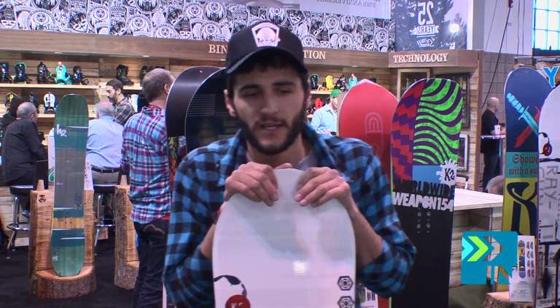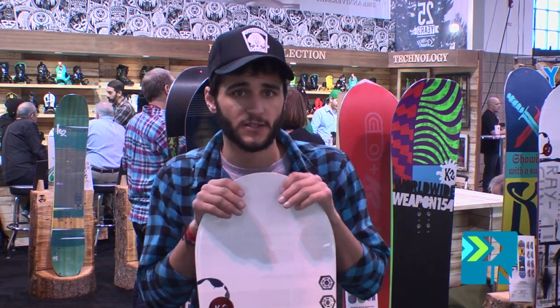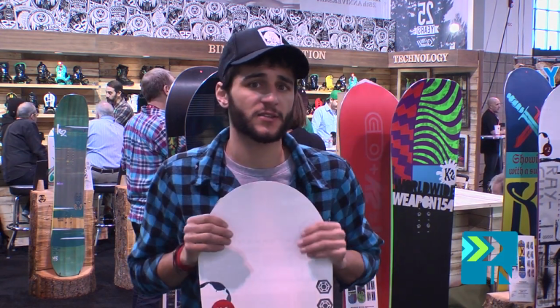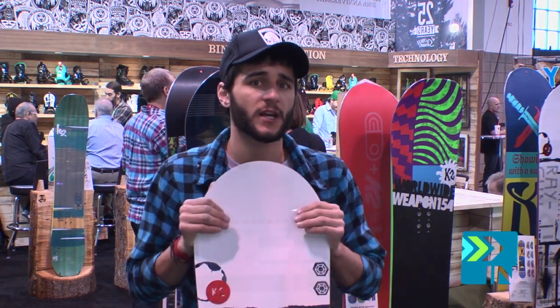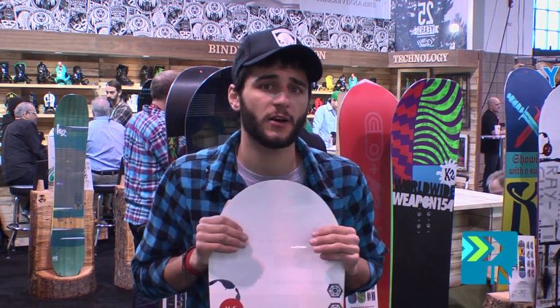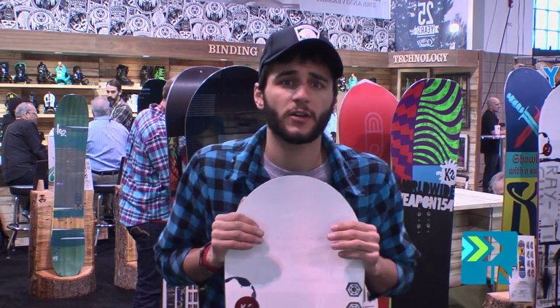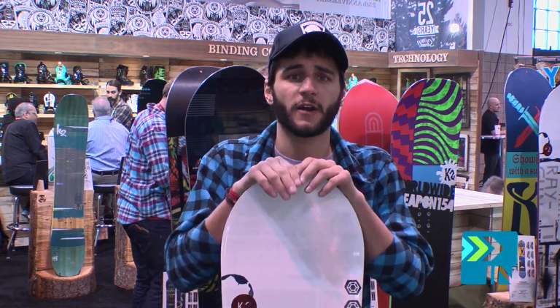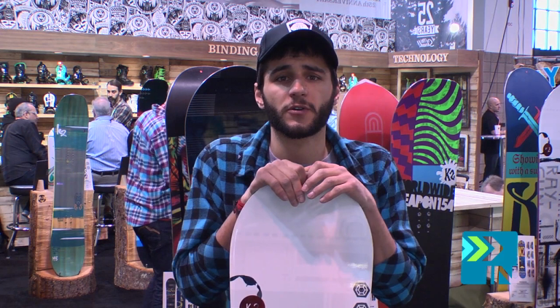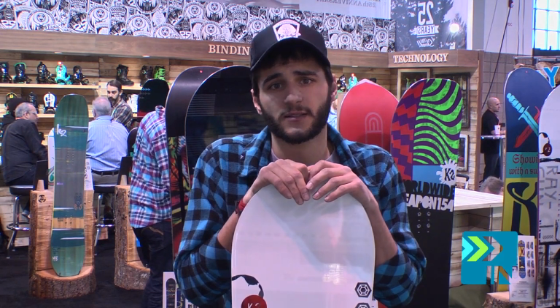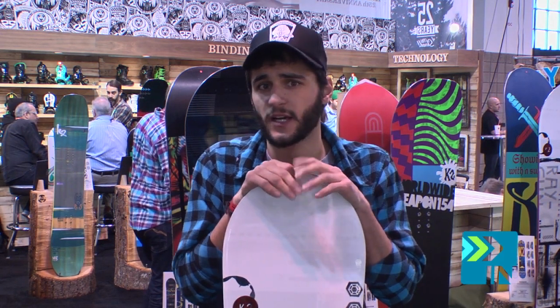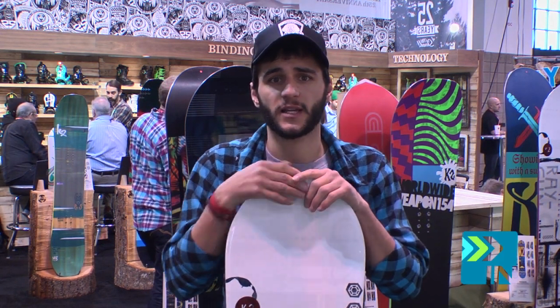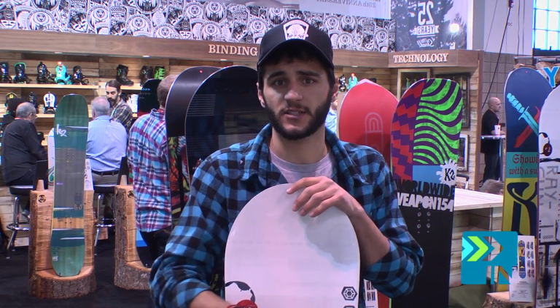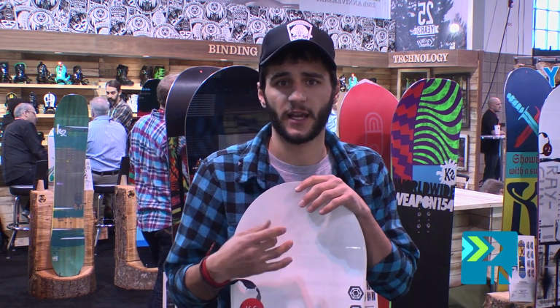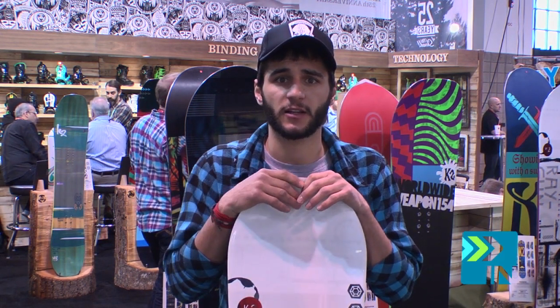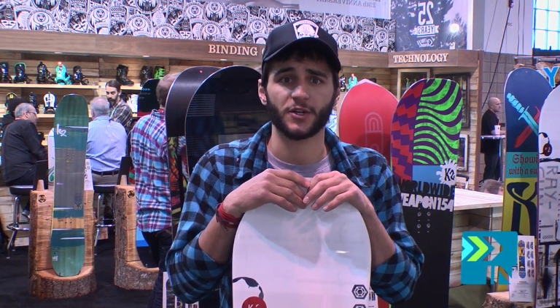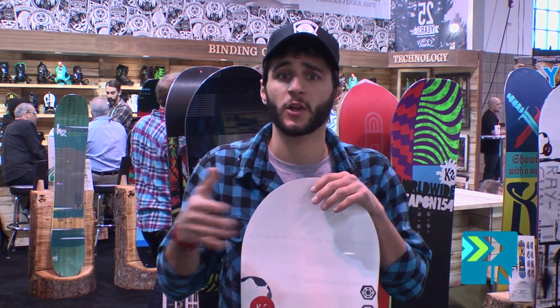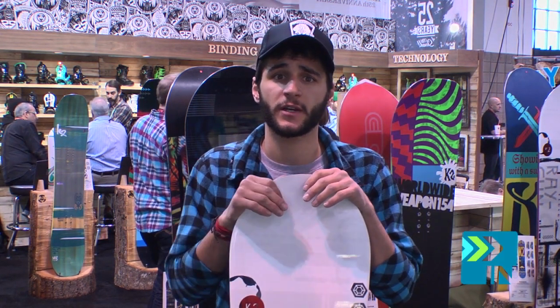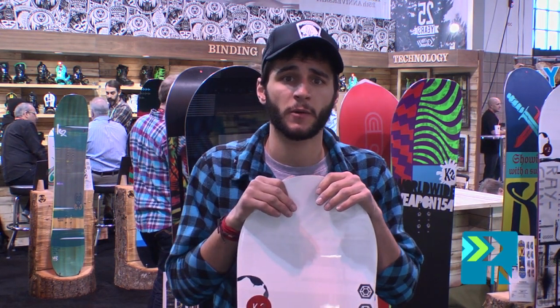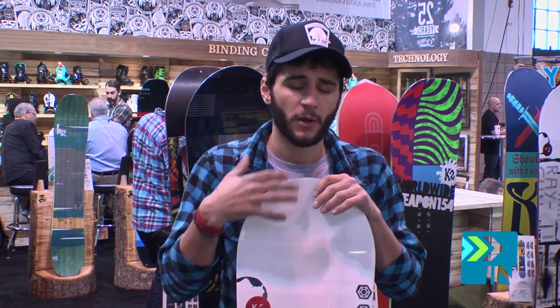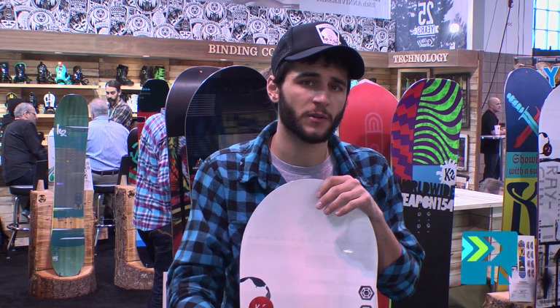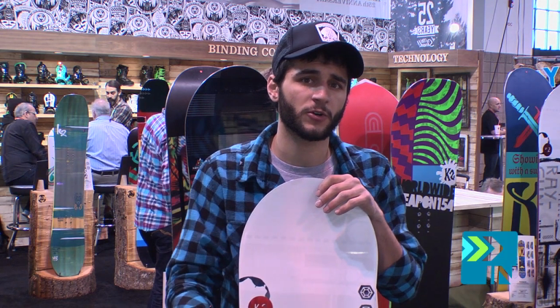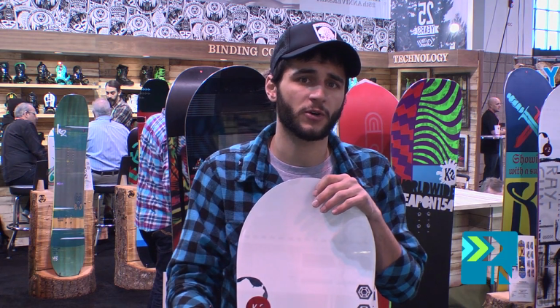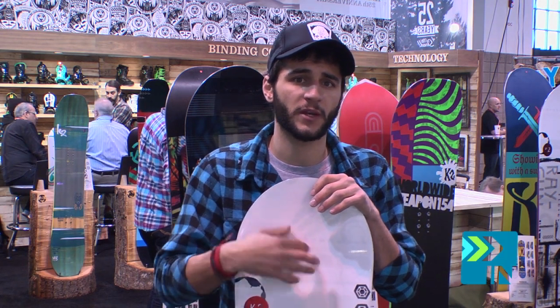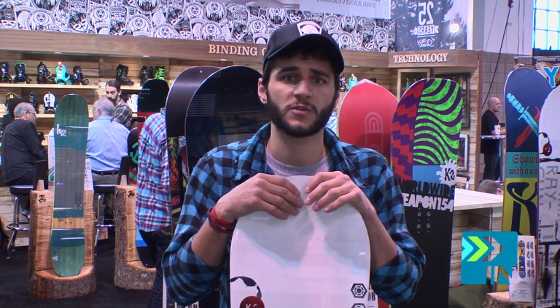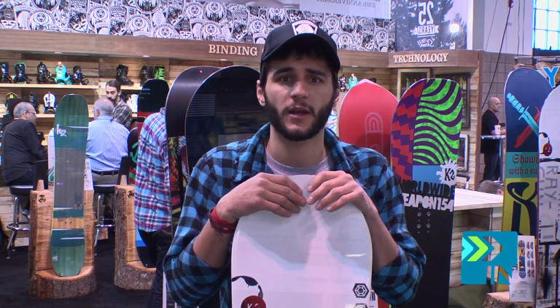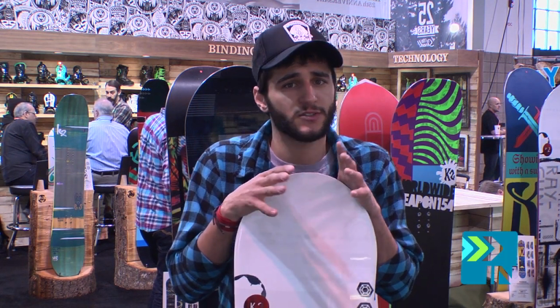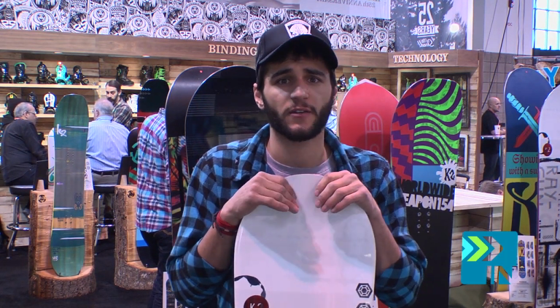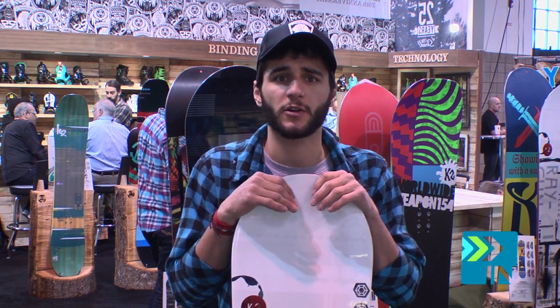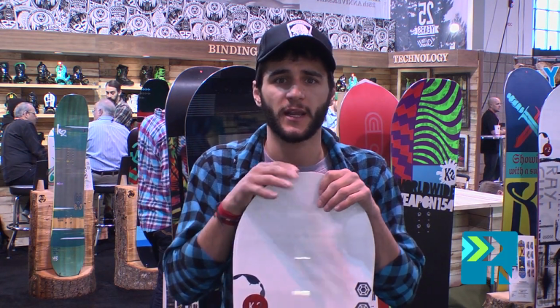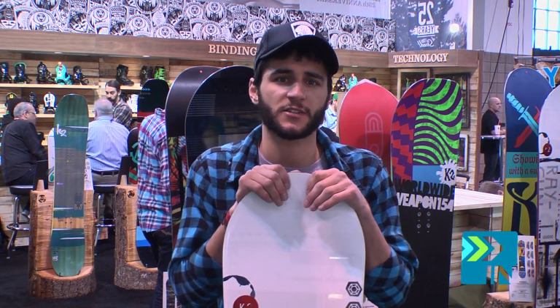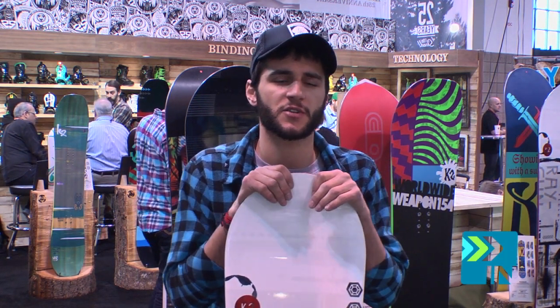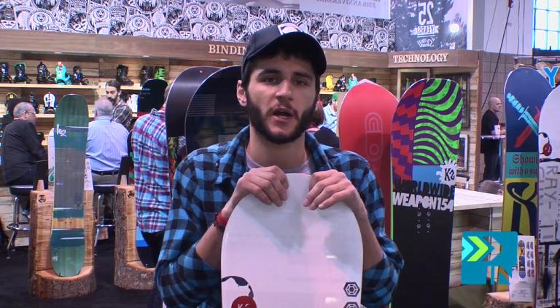Flex on this is definitely on the softer side of the scale, looking at about a 4 to a 6. Definitely with that ICG-10 adding a little extra oomph and longevity to the board, but we keep it with a full wood core blended with rosewood just to soften it up a little bit, making it easier for those entry level riders.